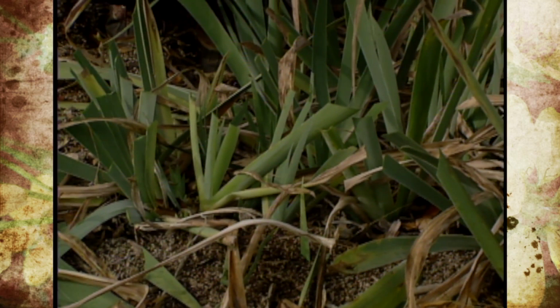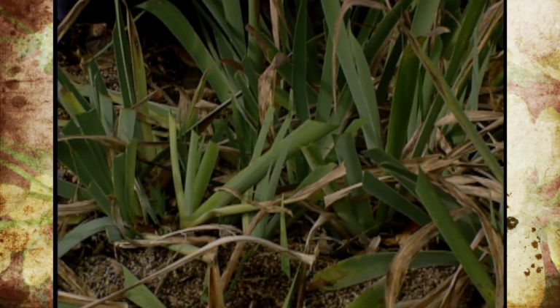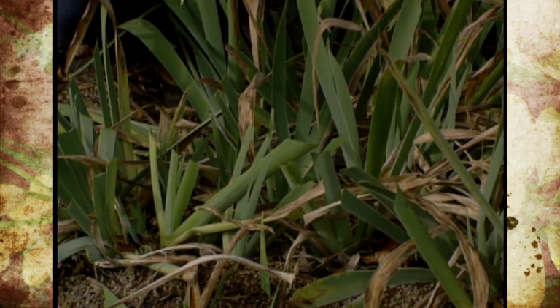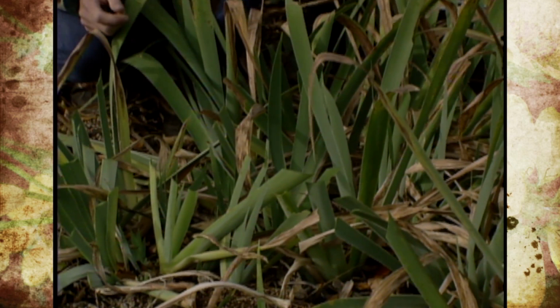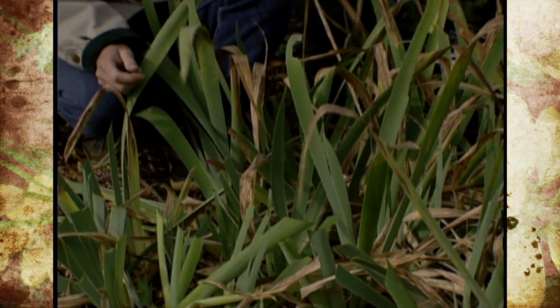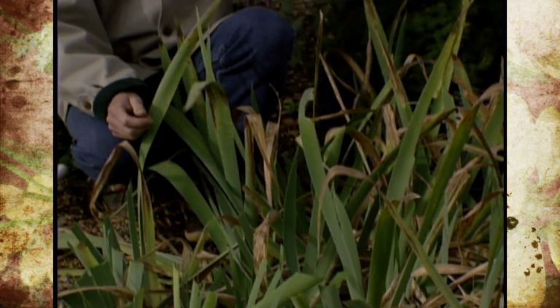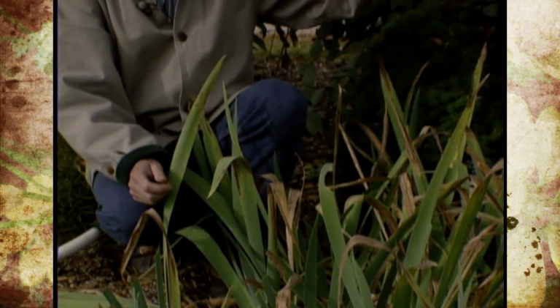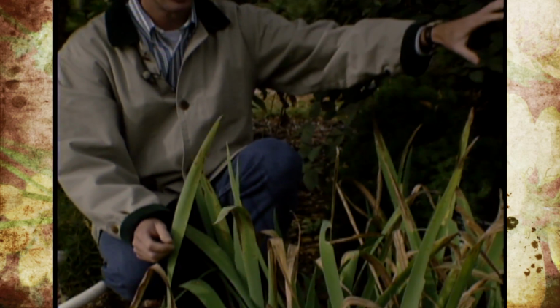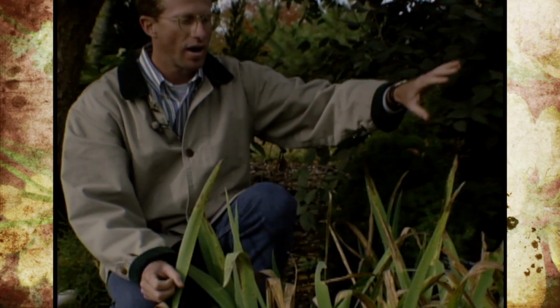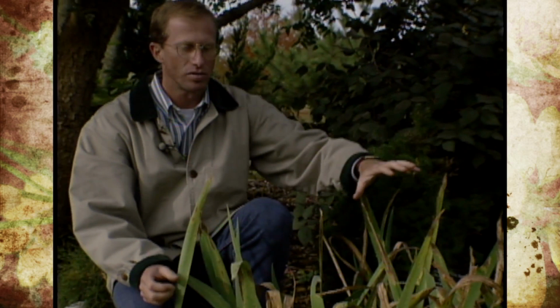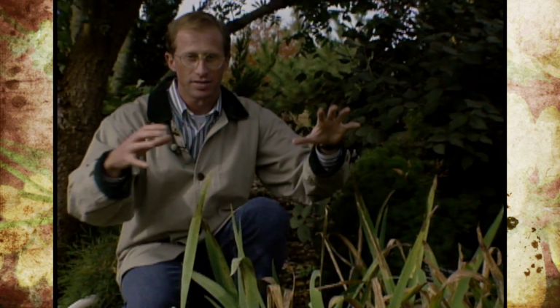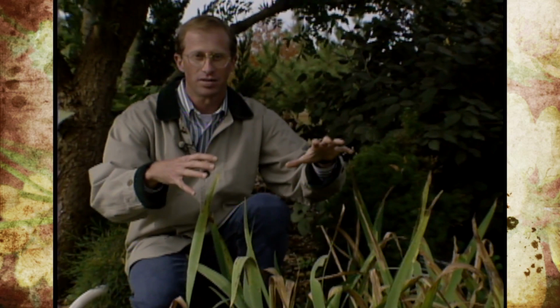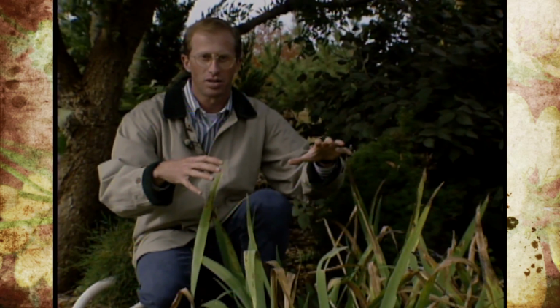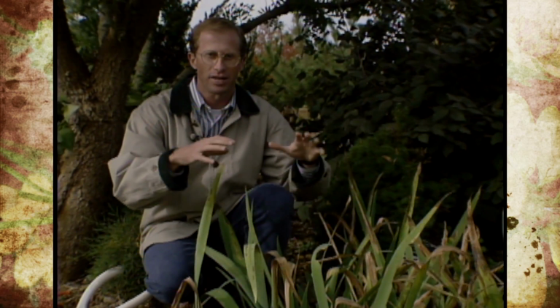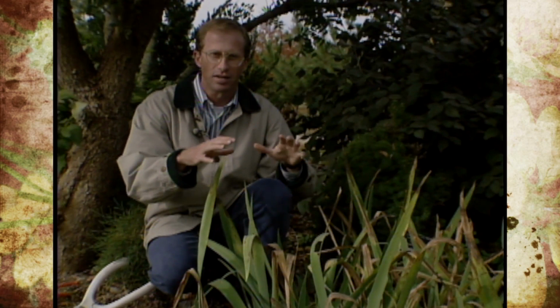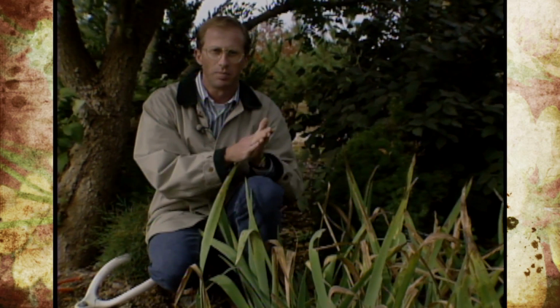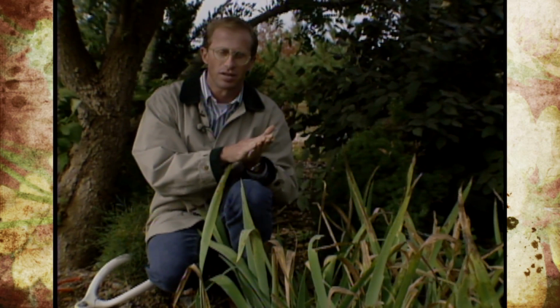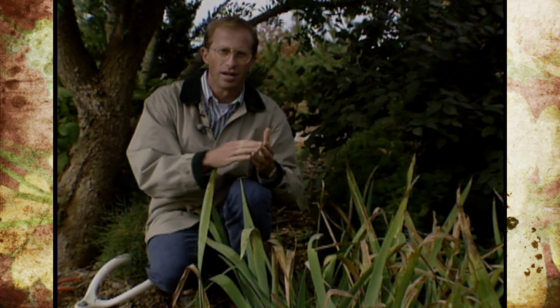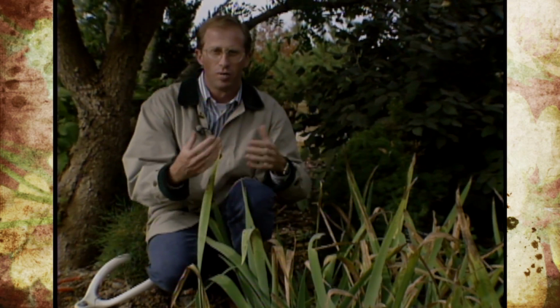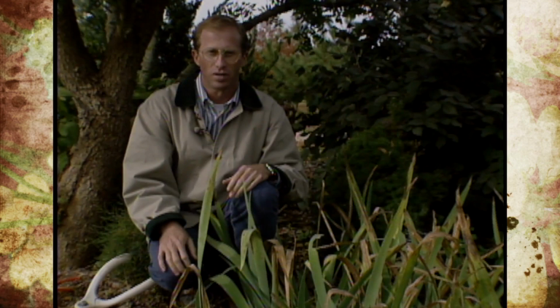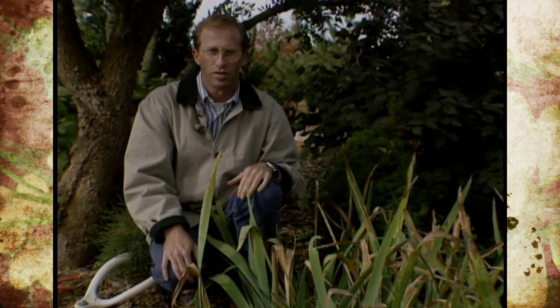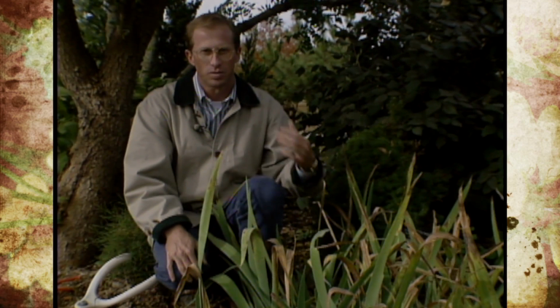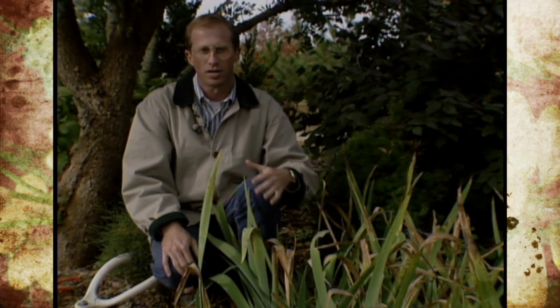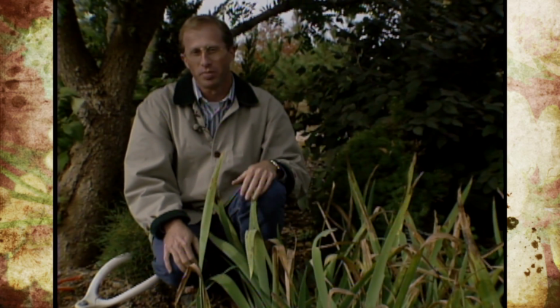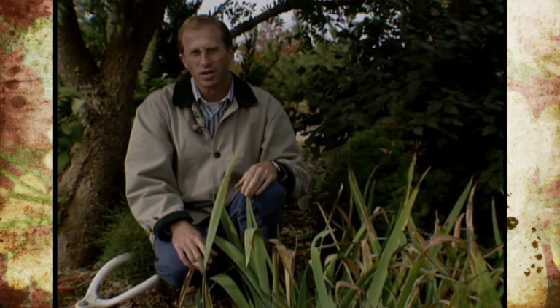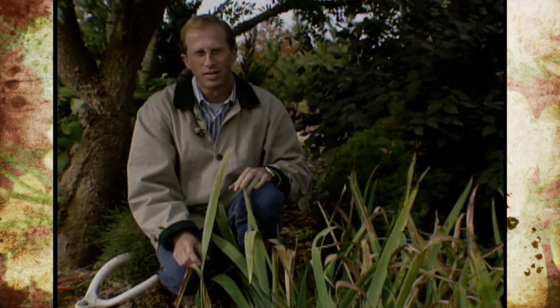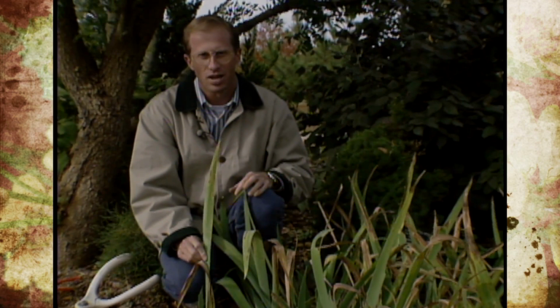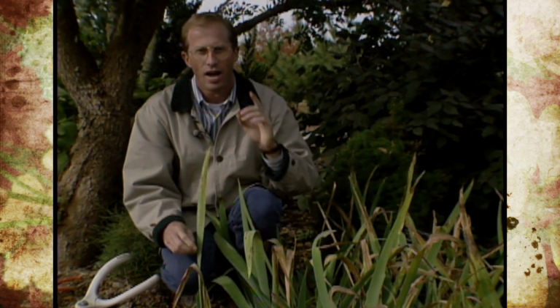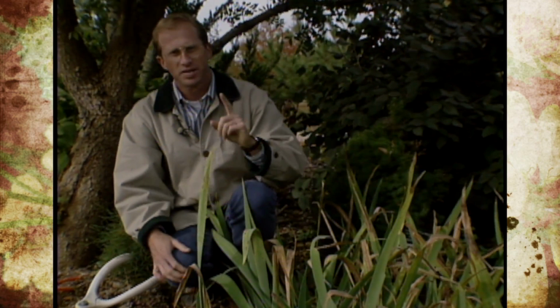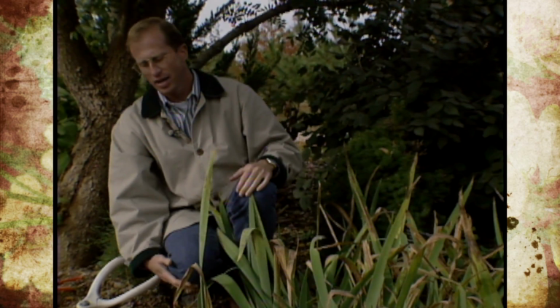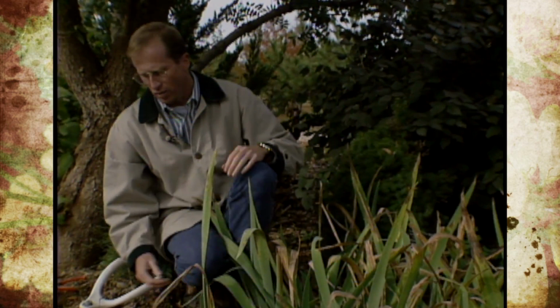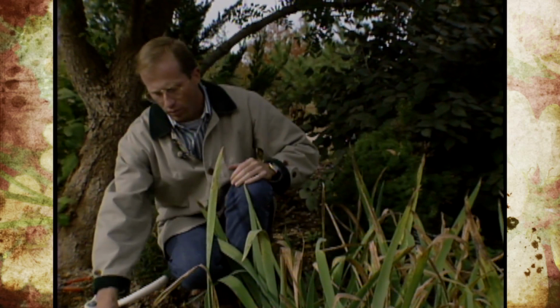The main problem with this one is our Chinese pistache and our crepe myrtle tree is giving us too much shade, and that's causing them to be partially shaded, which is really holding too much moisture and probably increasing the disease chance. But sanitation is really important.